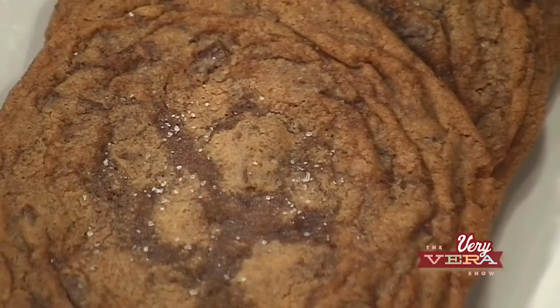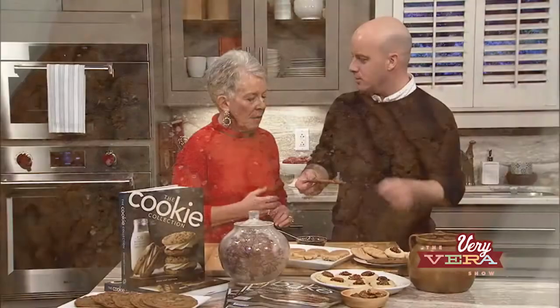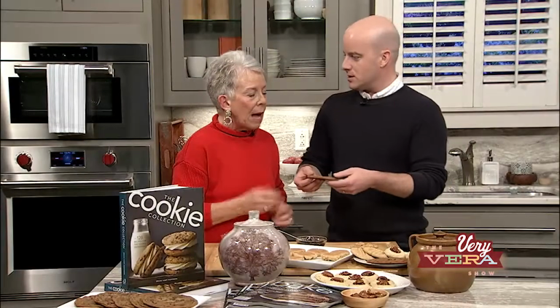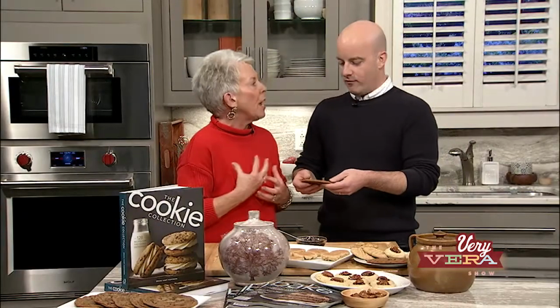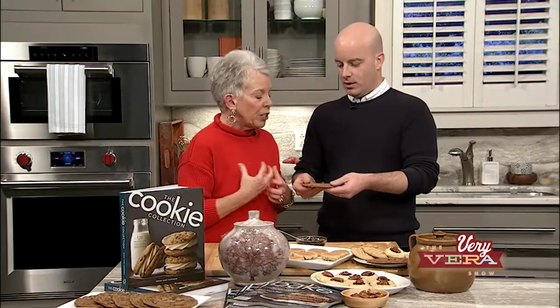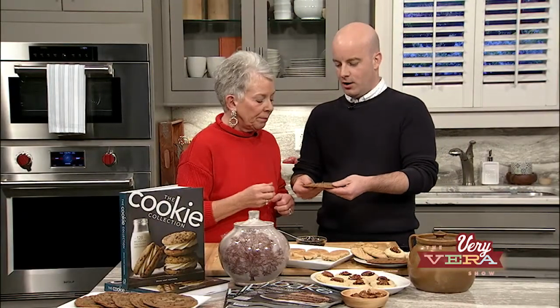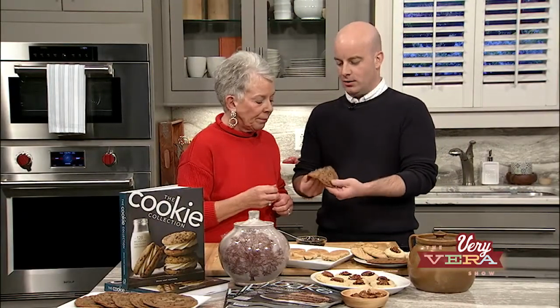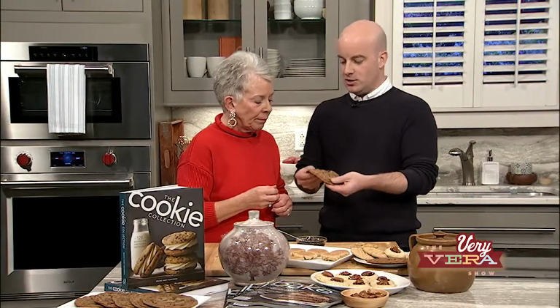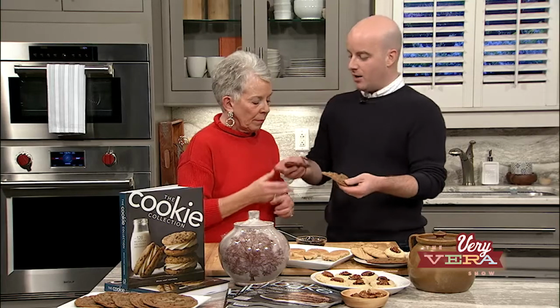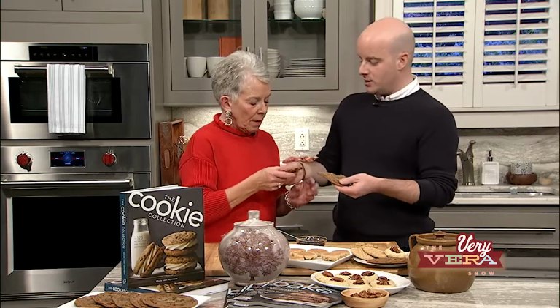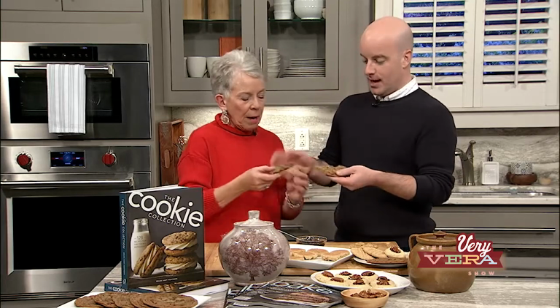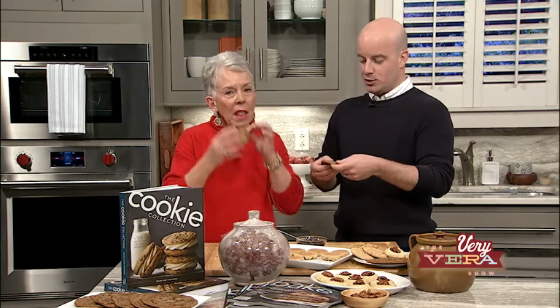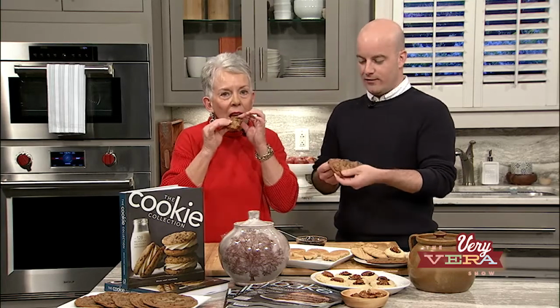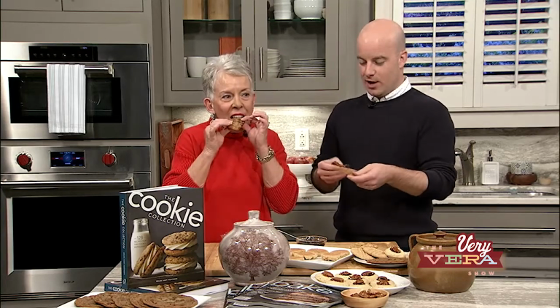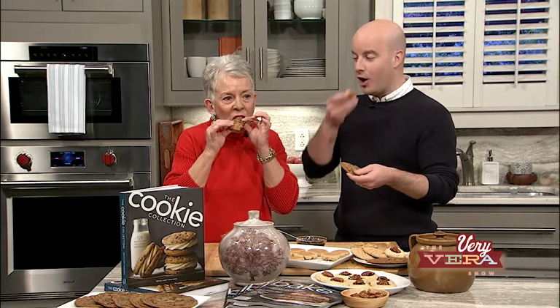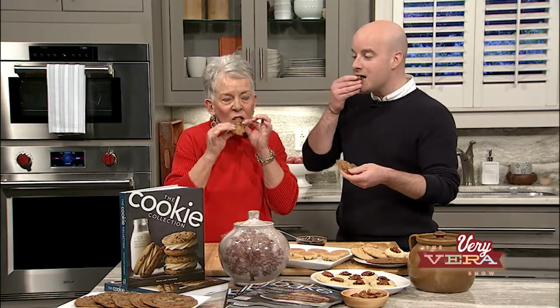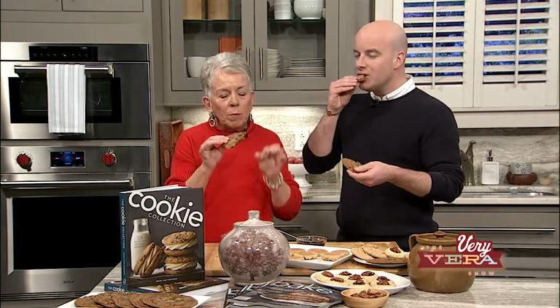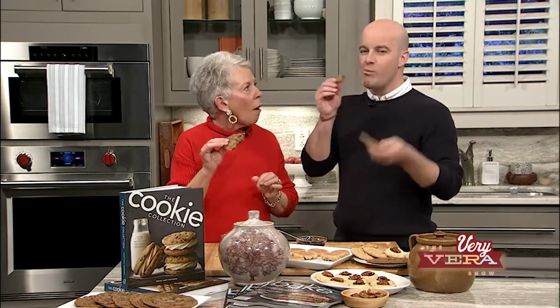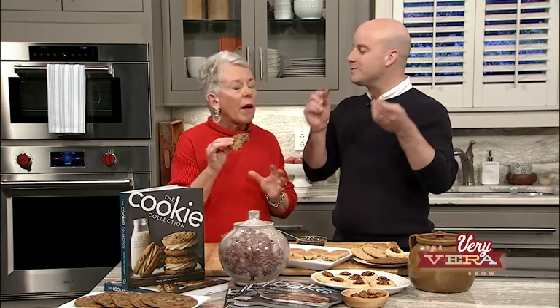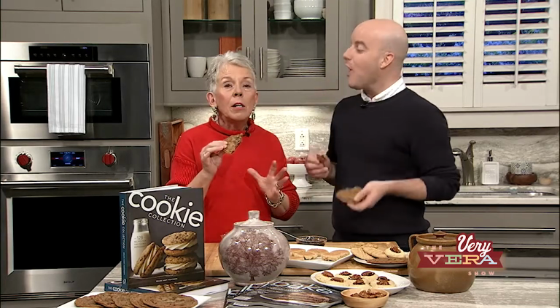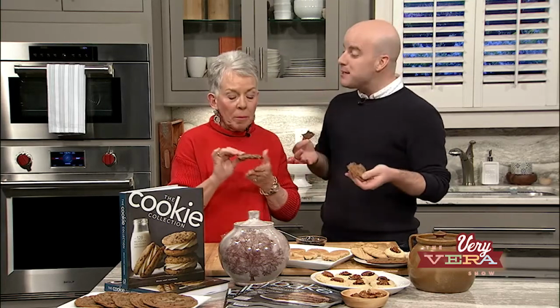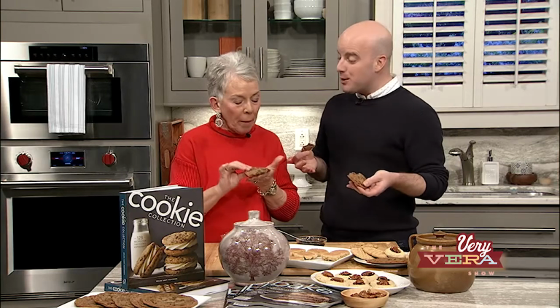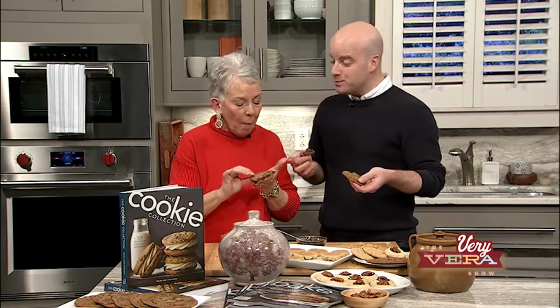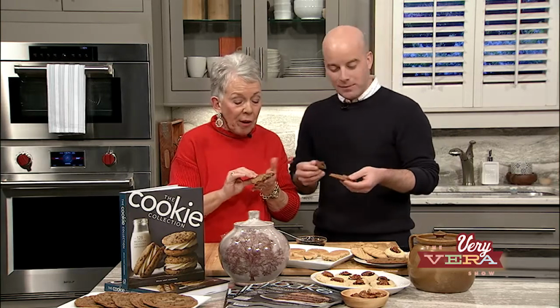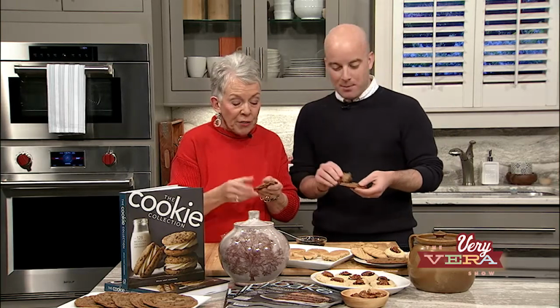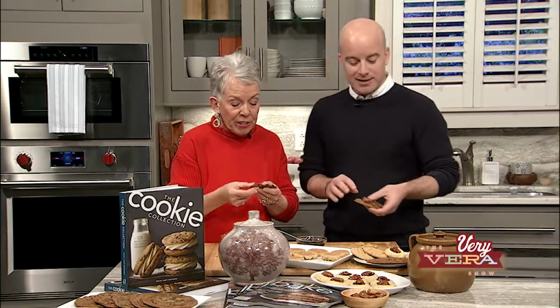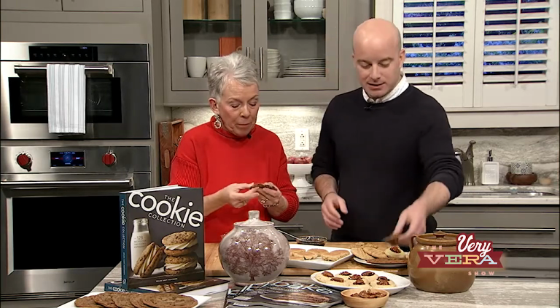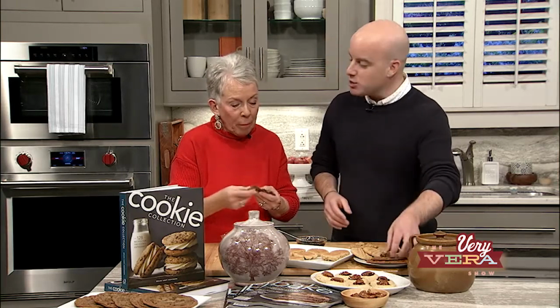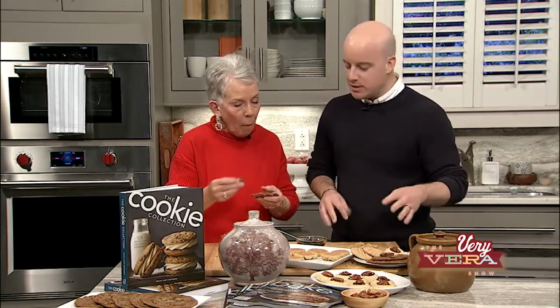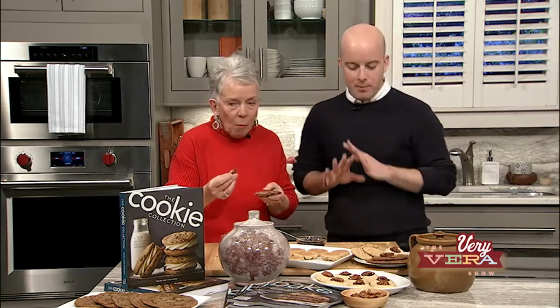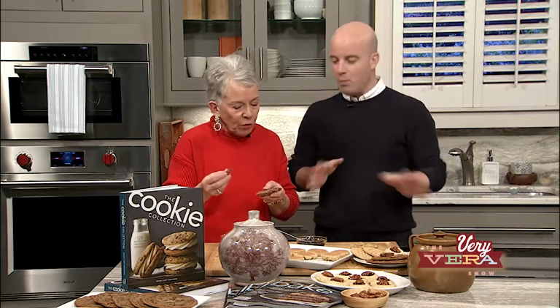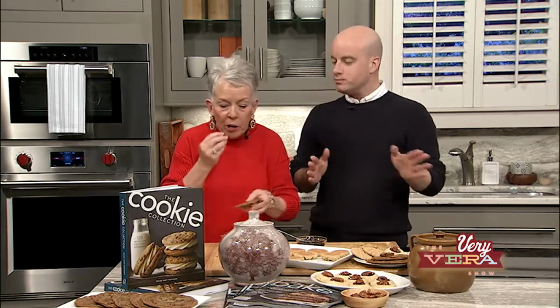Are you crunchy or soft? I'm crunchy. You take the outer edge, I'm going to go straight for the soft center. It is fantastic. That molasses, the salt on the top — so good.